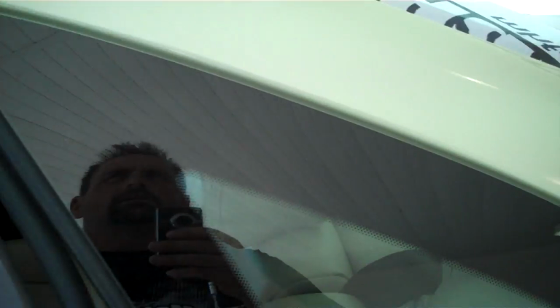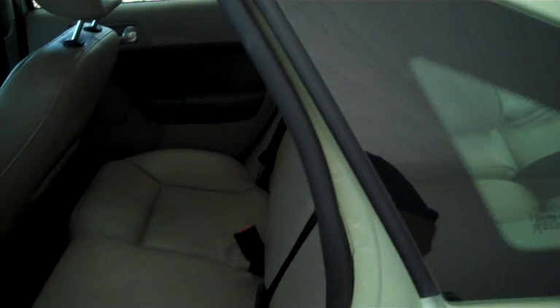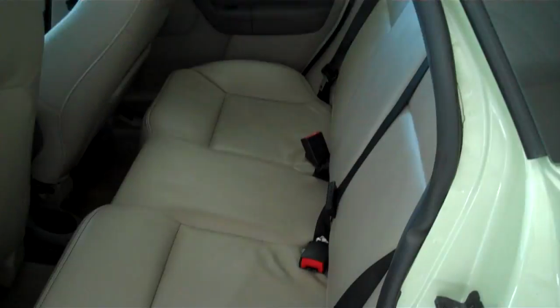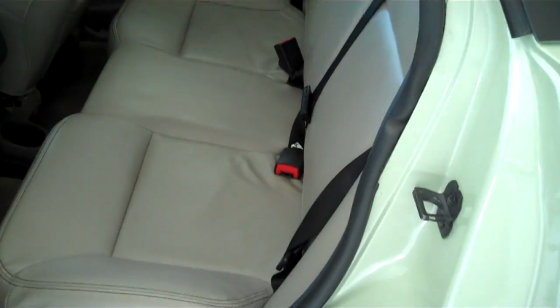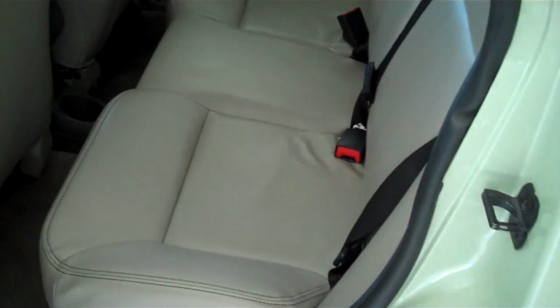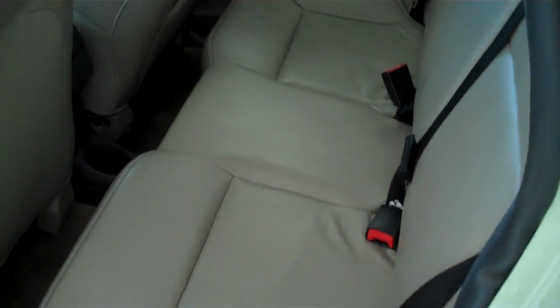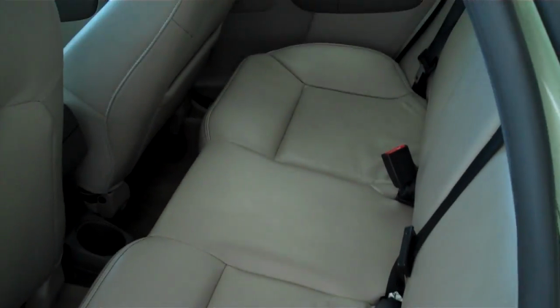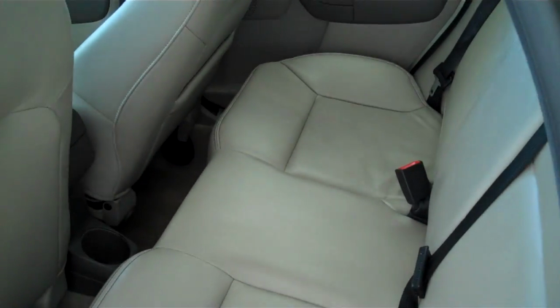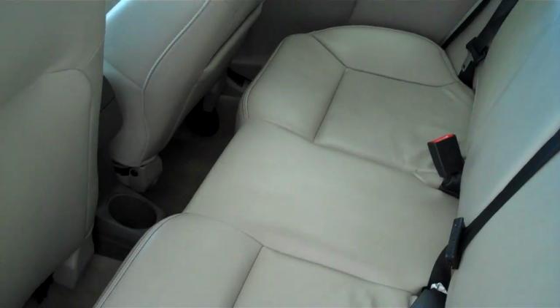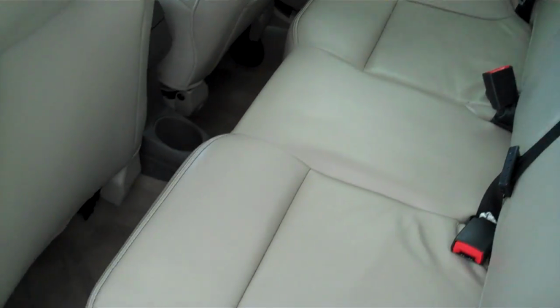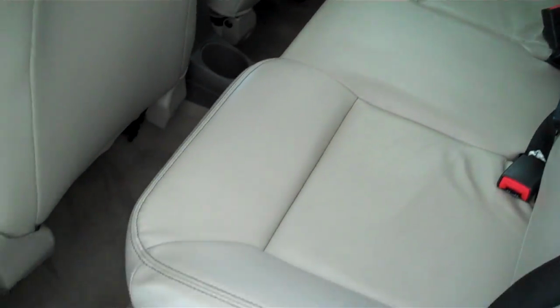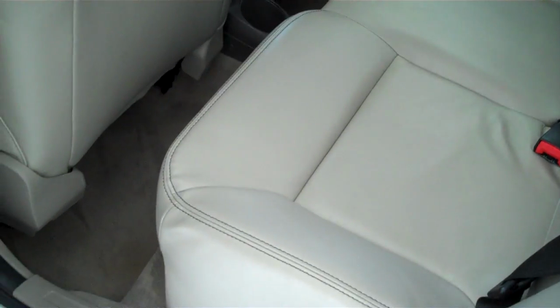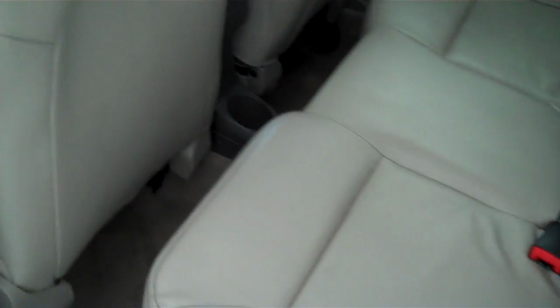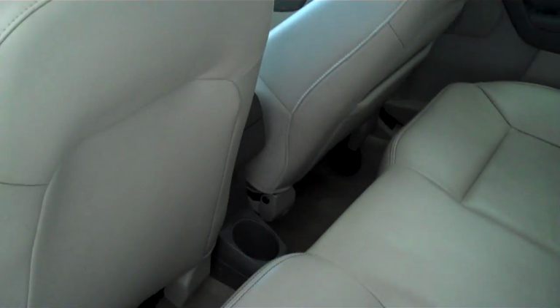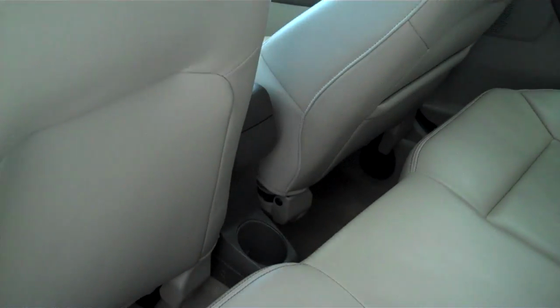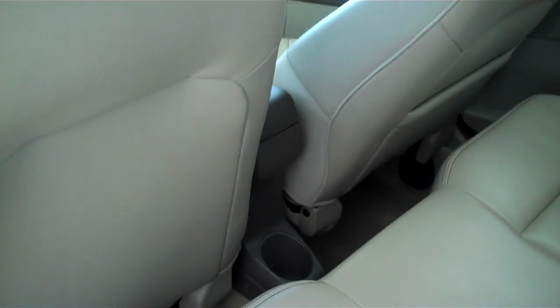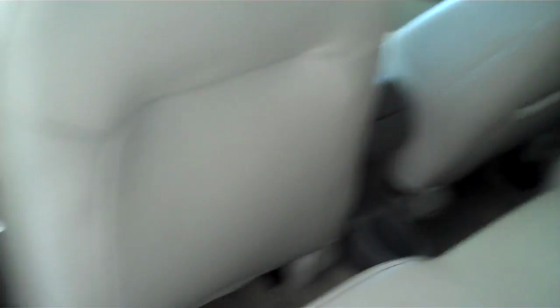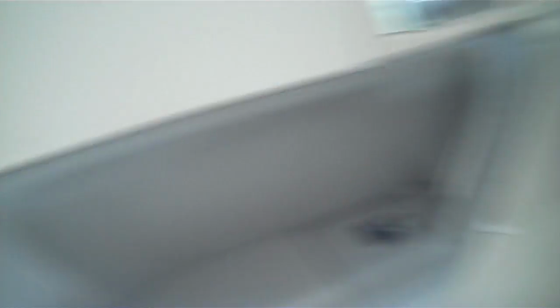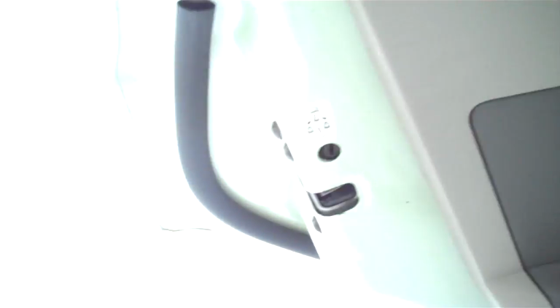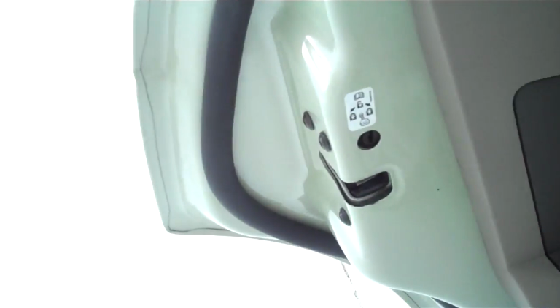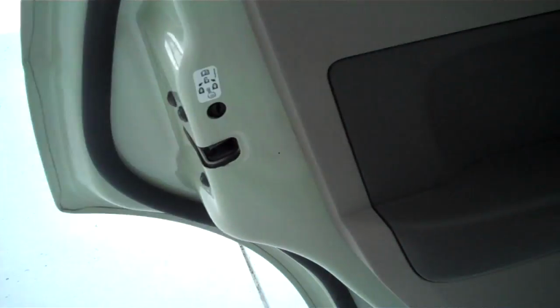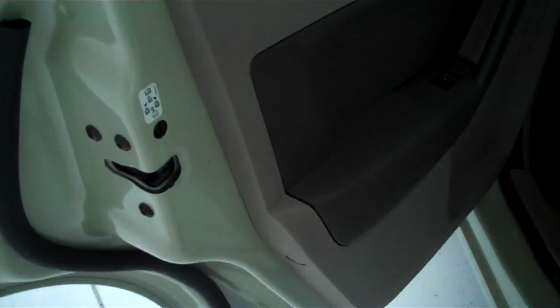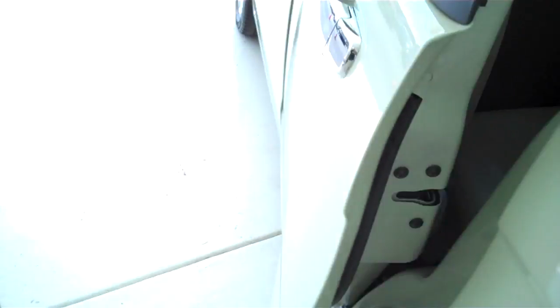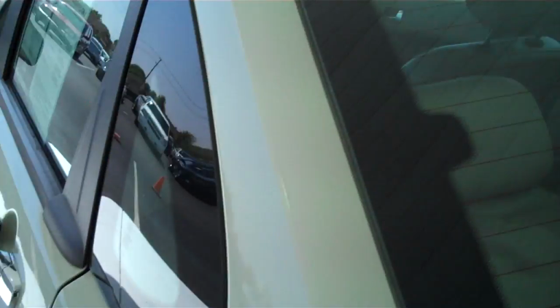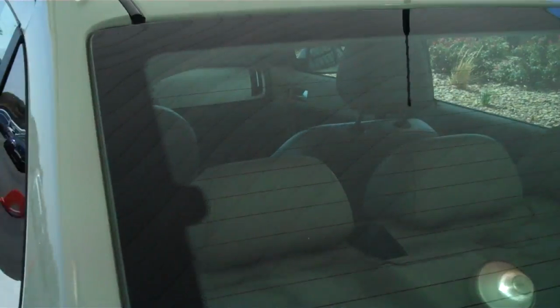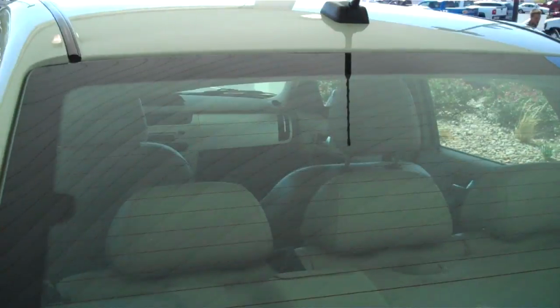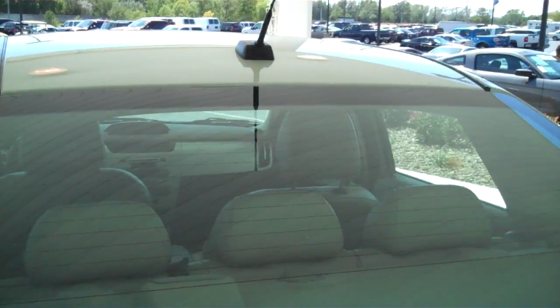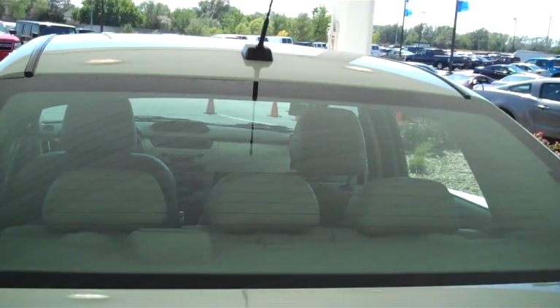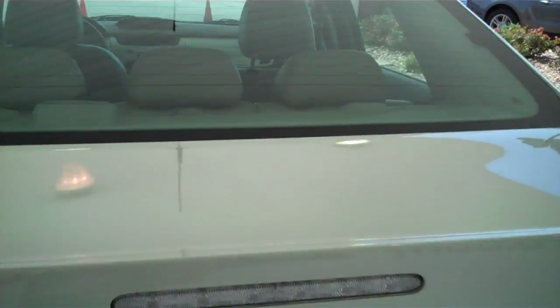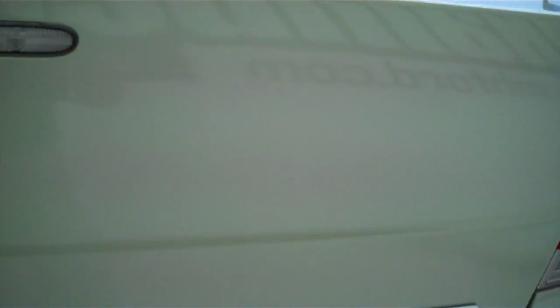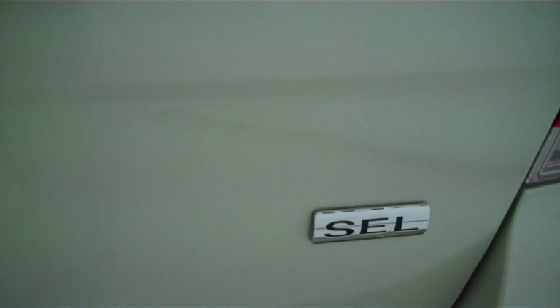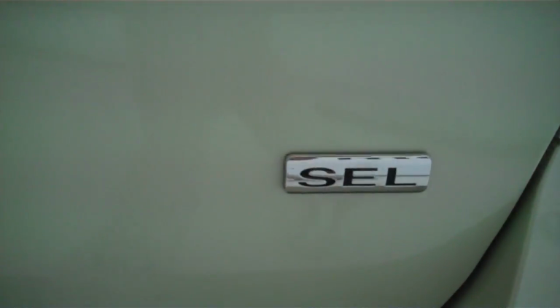The Focus is a five passenger vehicle, the seats are plush, very comfortable to sit on, rear cup holder, child safety rear locks, rear window defogger. This is an SEL model.